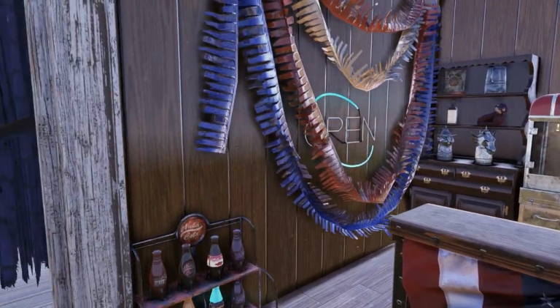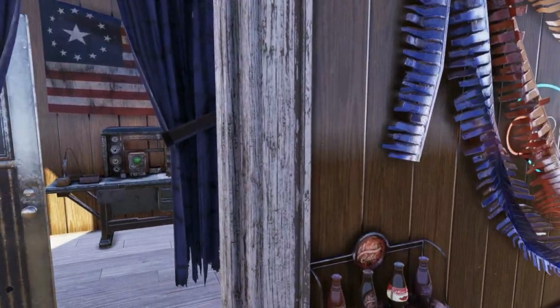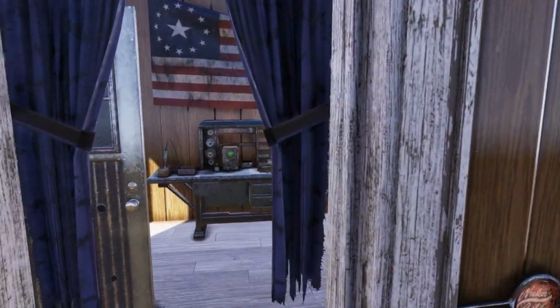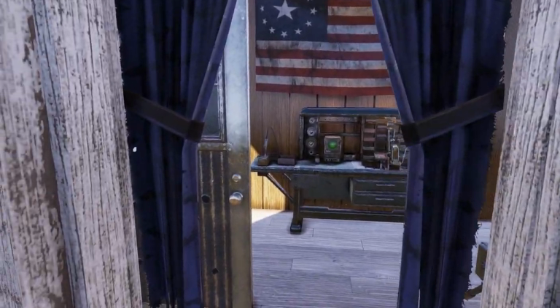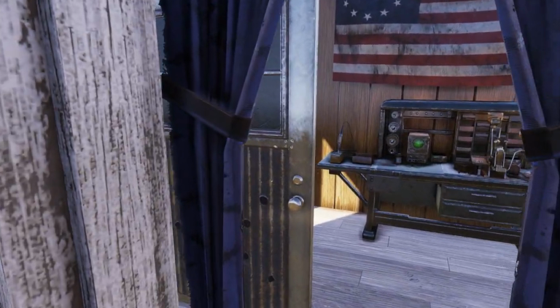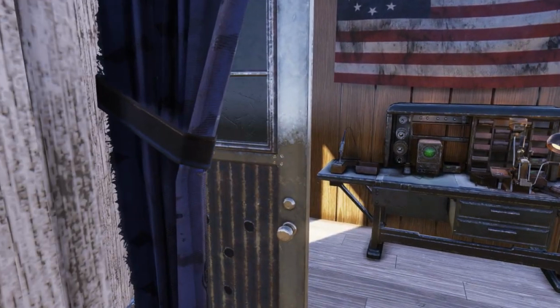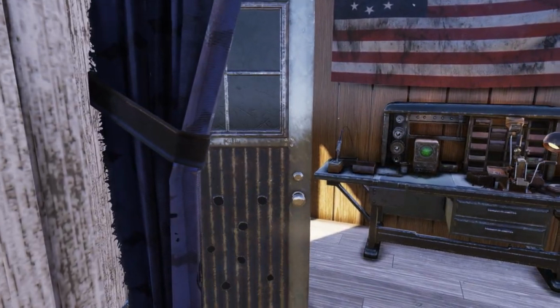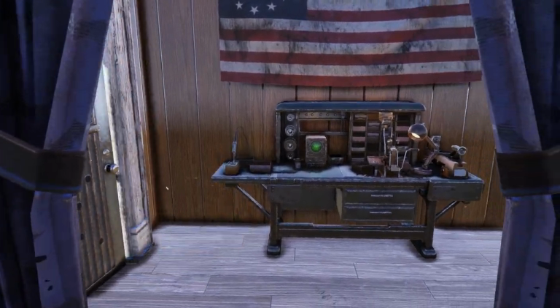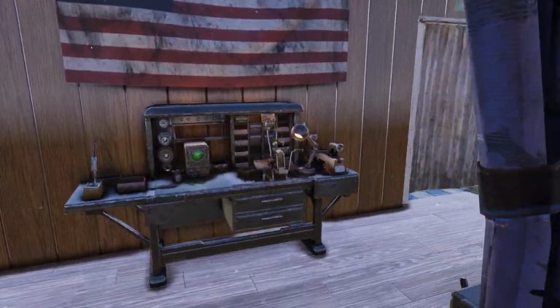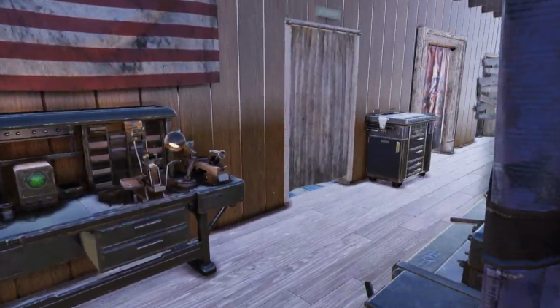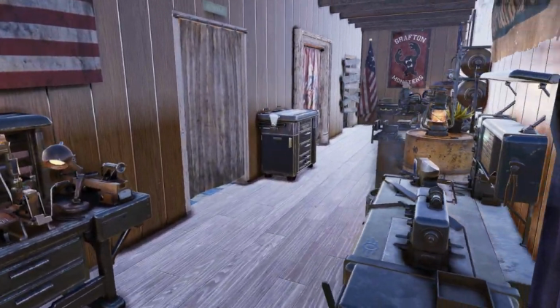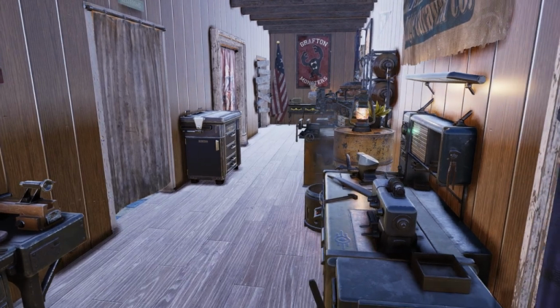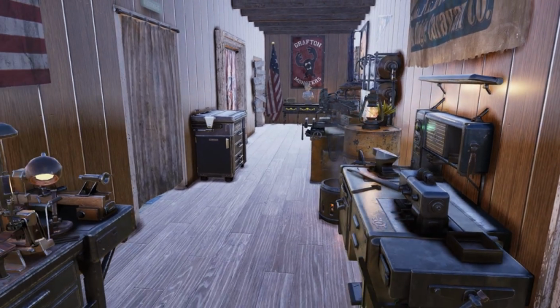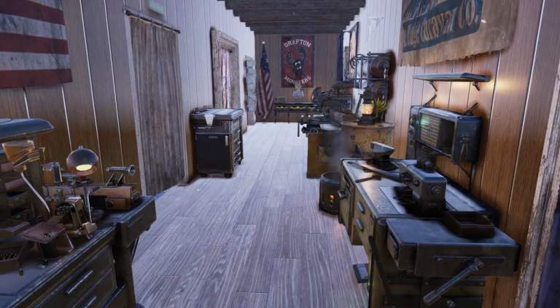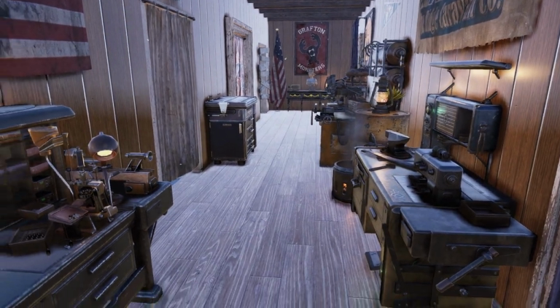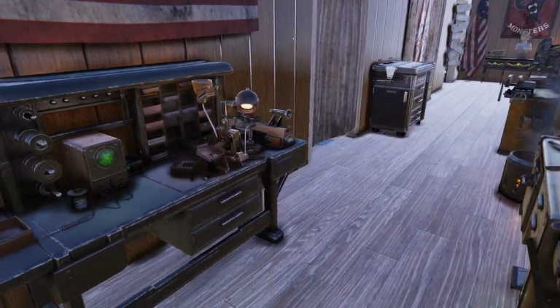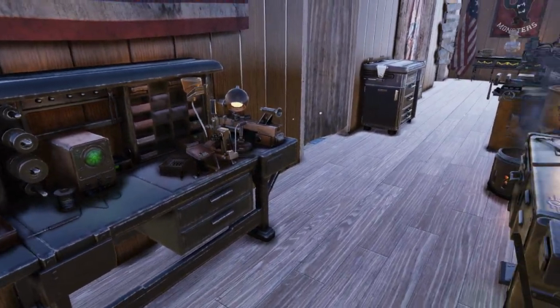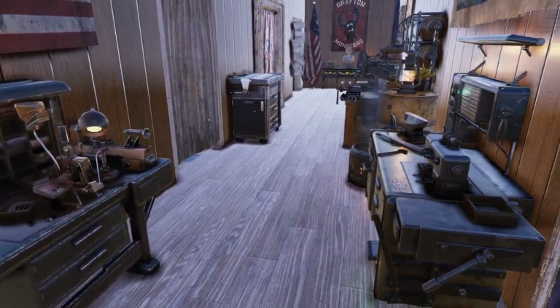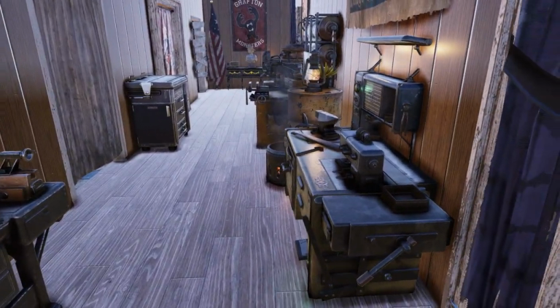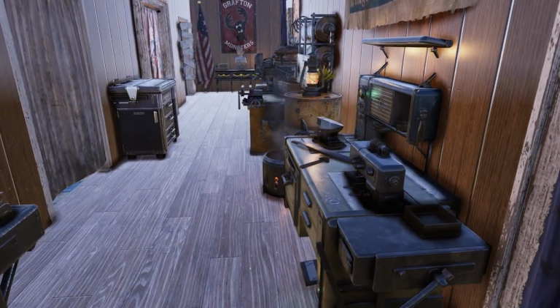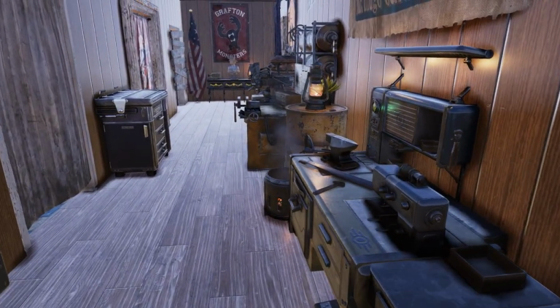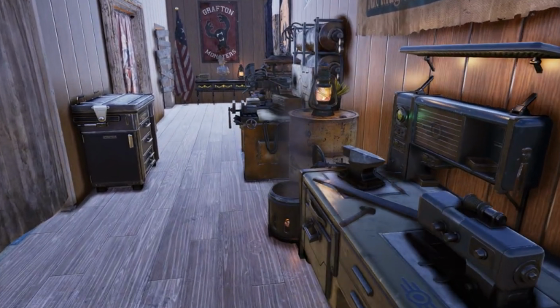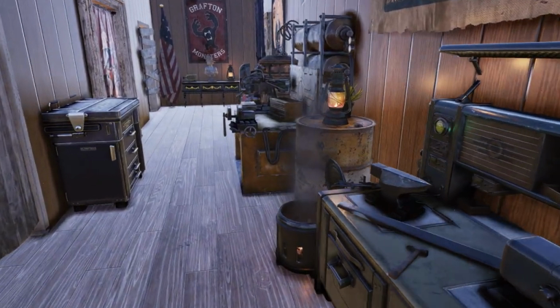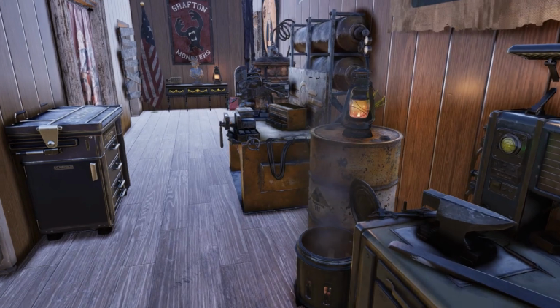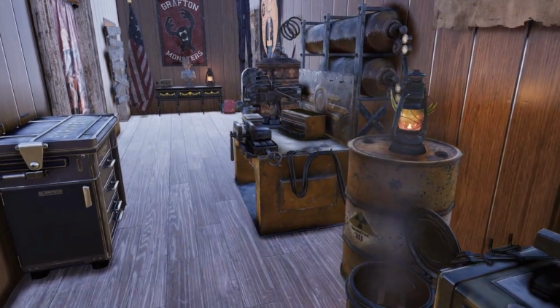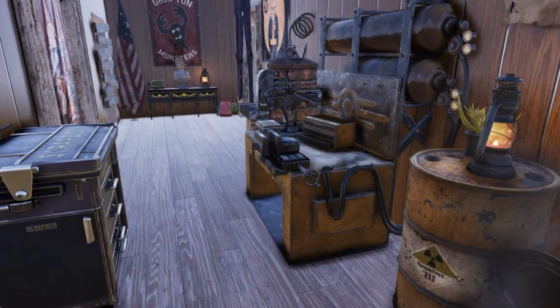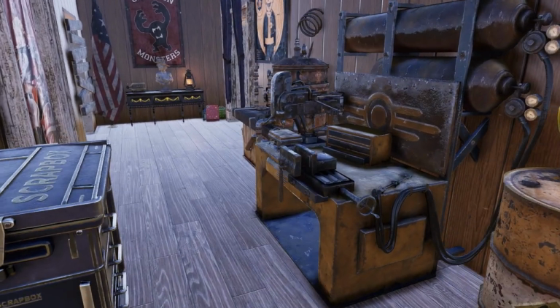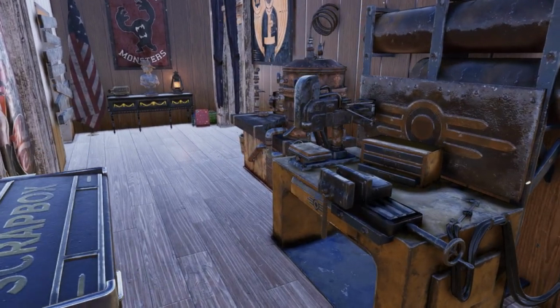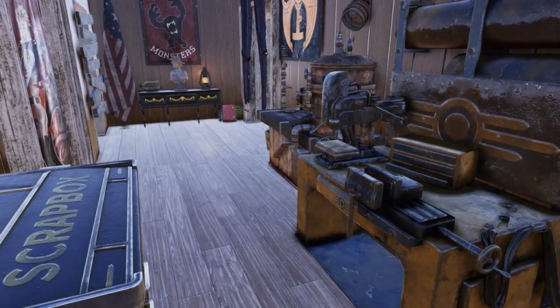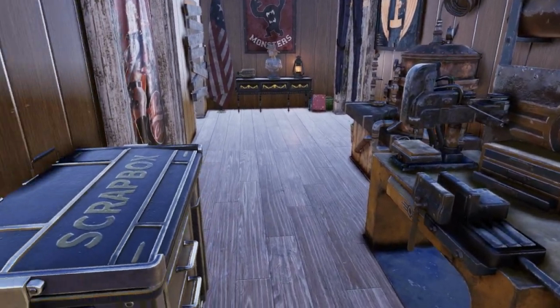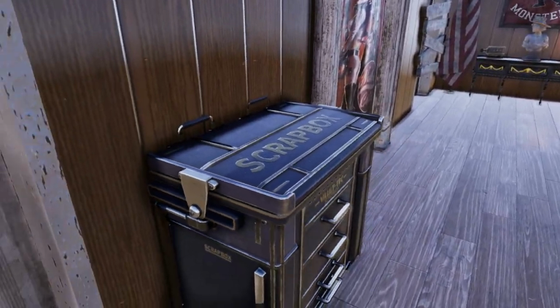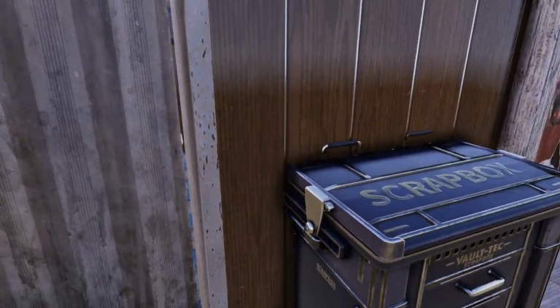Going into the back here, we have the crafting area. This is where all of my workbenches are — we have a tinker's workbench, an armor workbench, a weapons workbench, as well as the chemistry station, and a stash box.